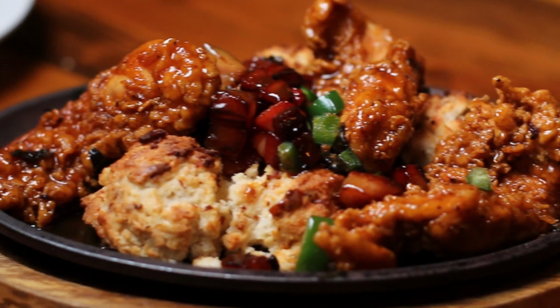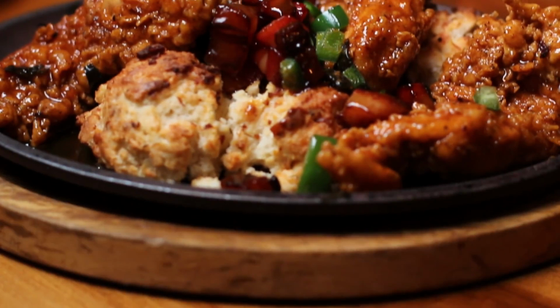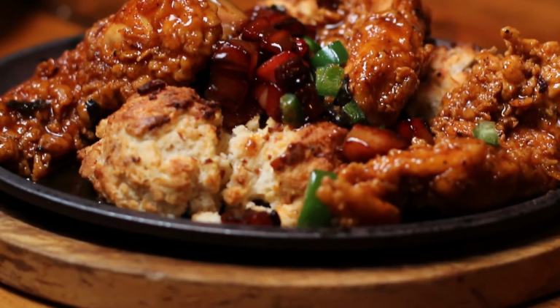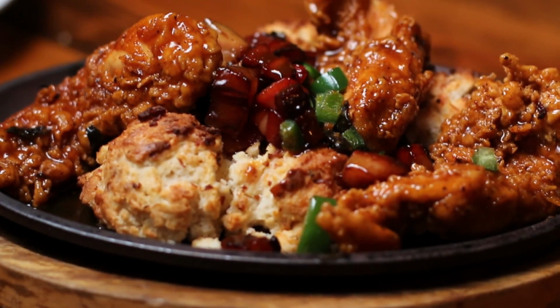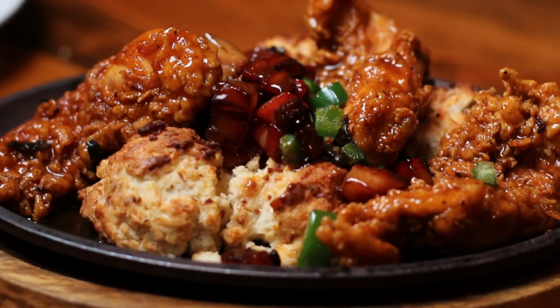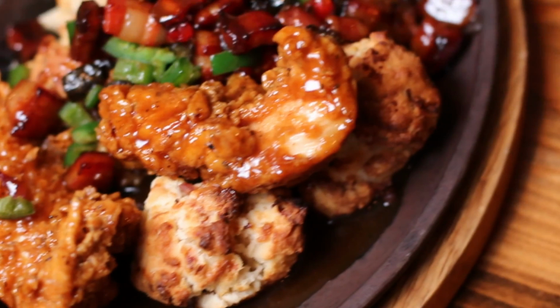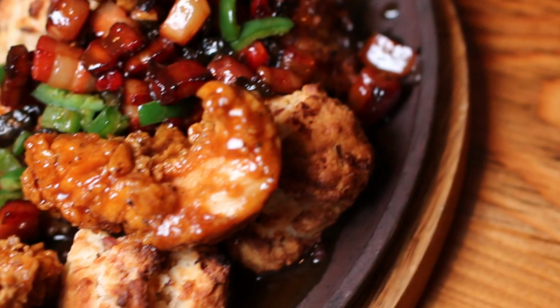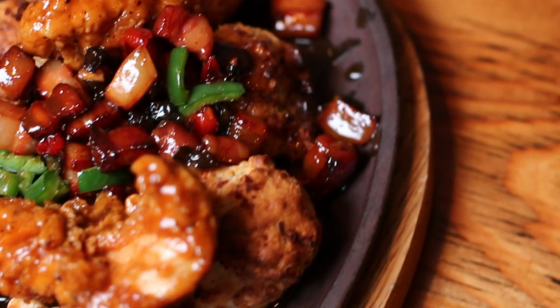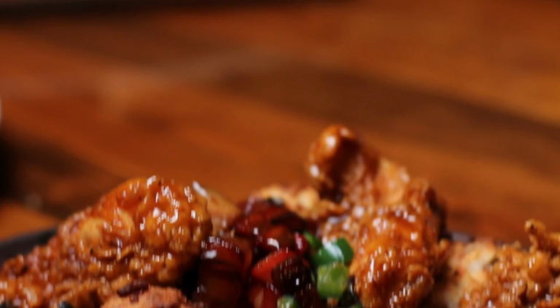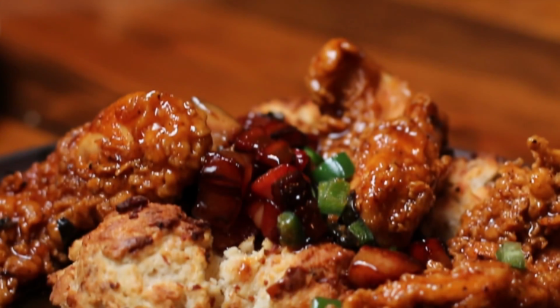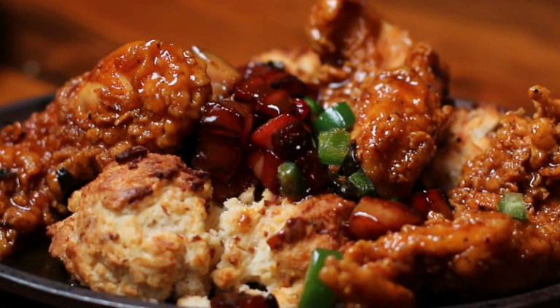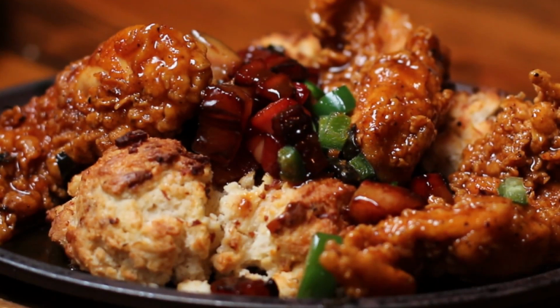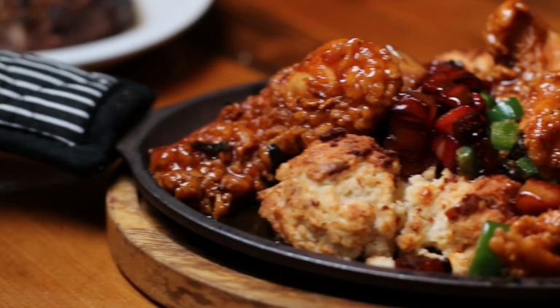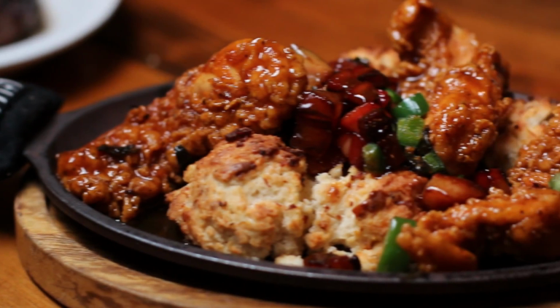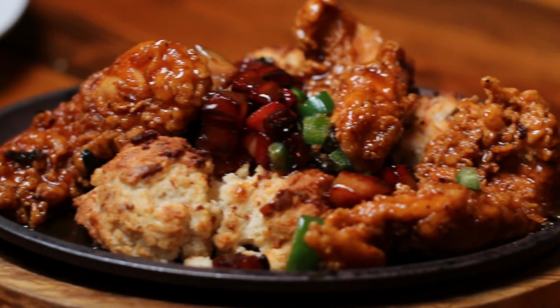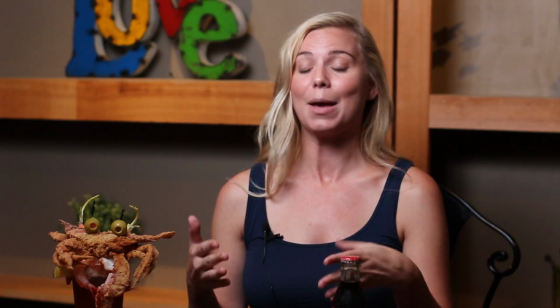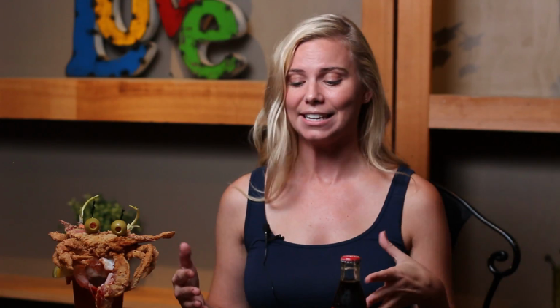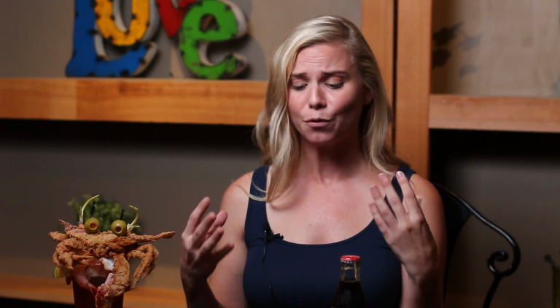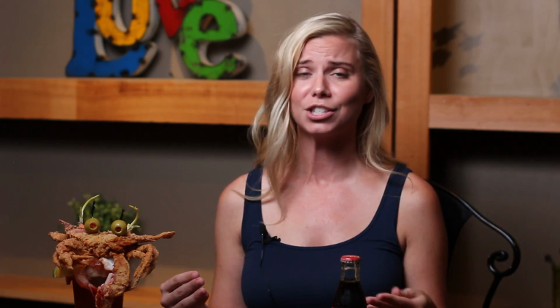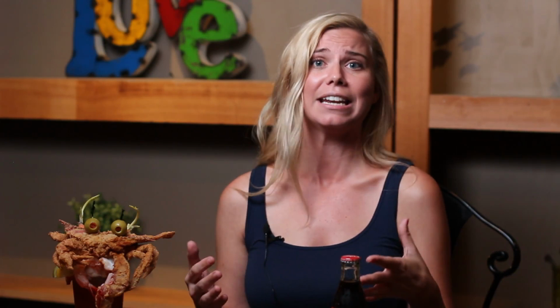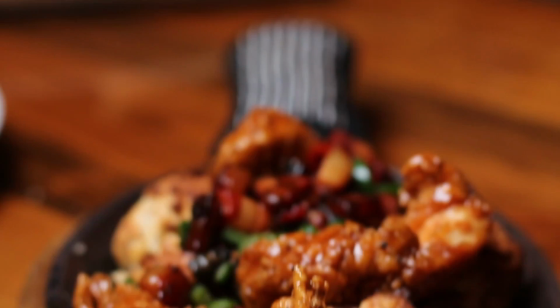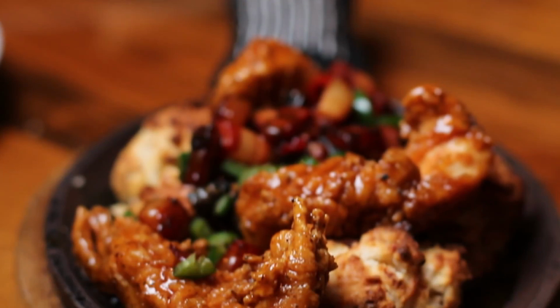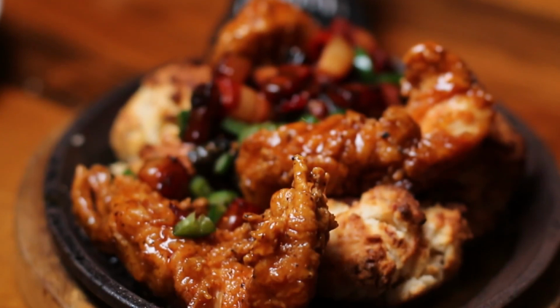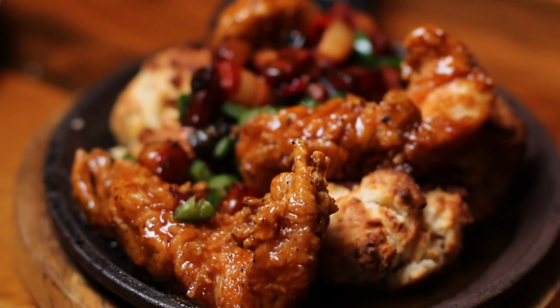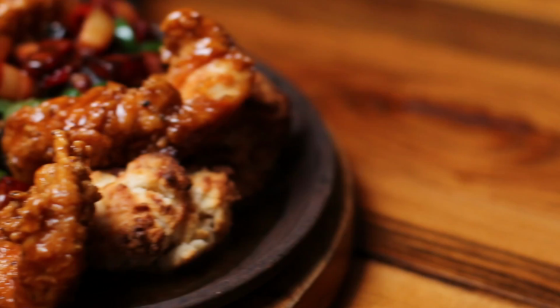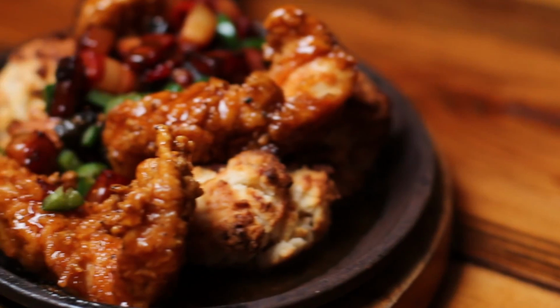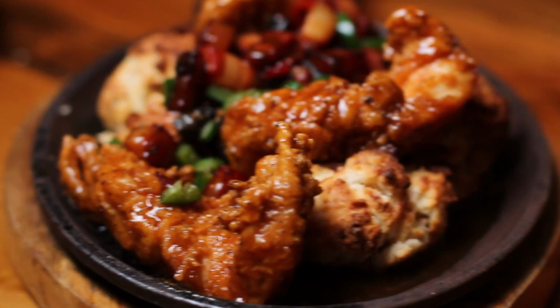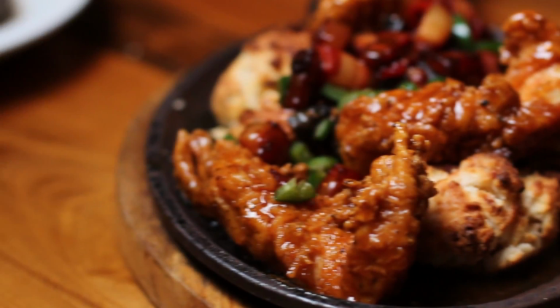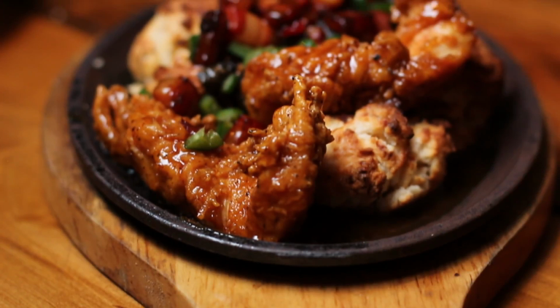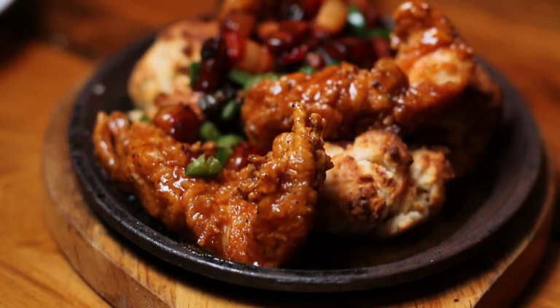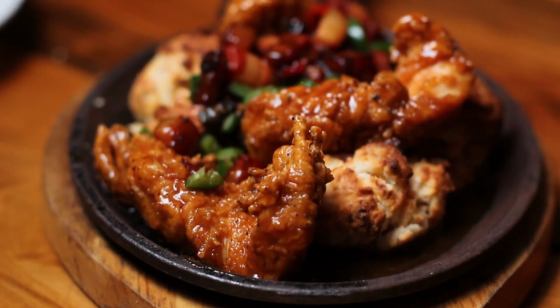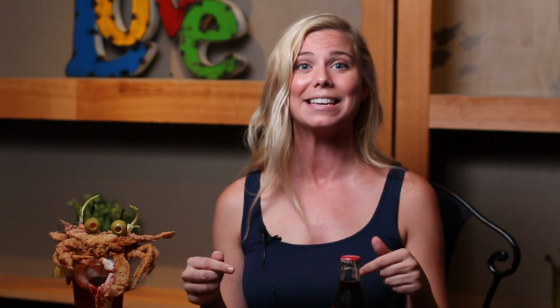Really good. Chef Troy takes a lot of pride in all of his dishes, only uses the best quality ingredients, and you can taste it in this chicken and biscuits. It's fresh. The chicken is so crunchy, so delicious. The biscuits are perfect. You need to get down here and try this.